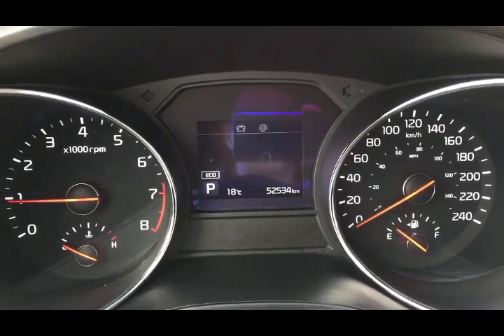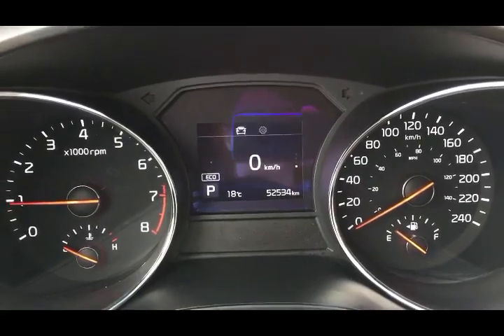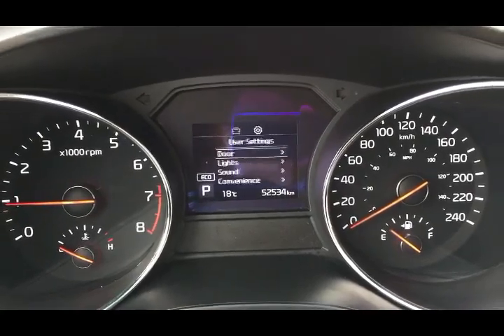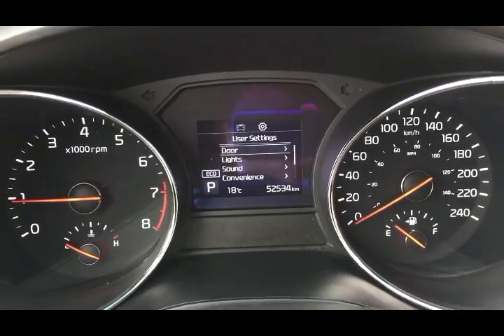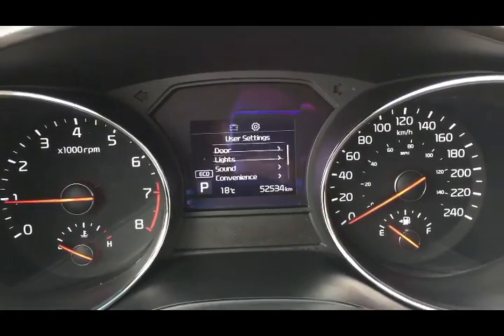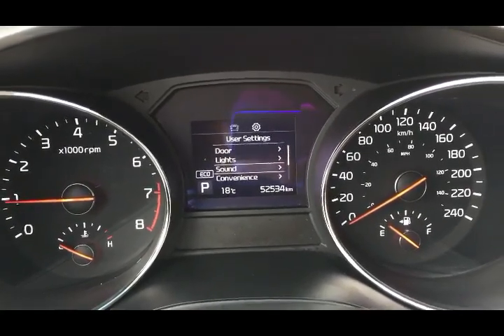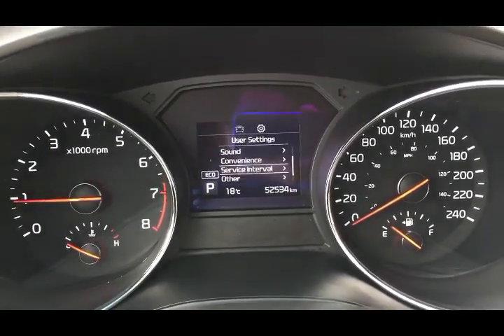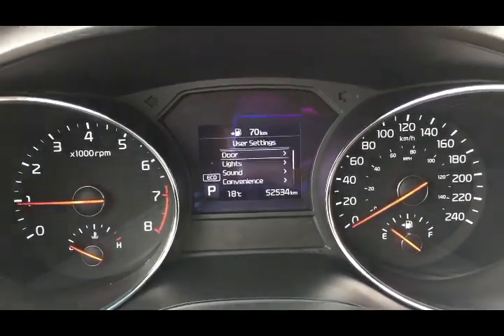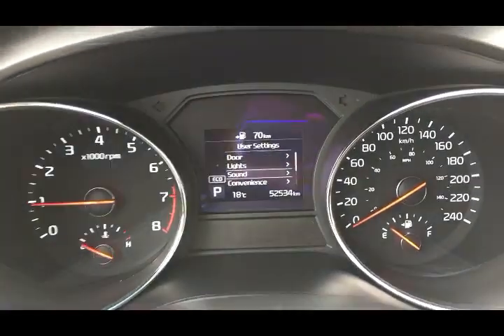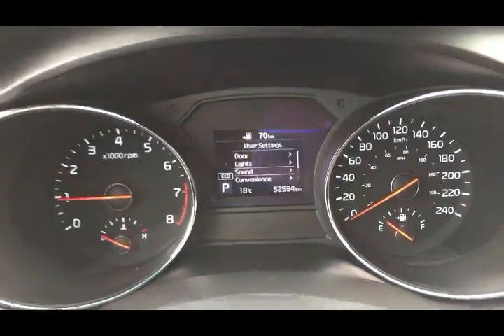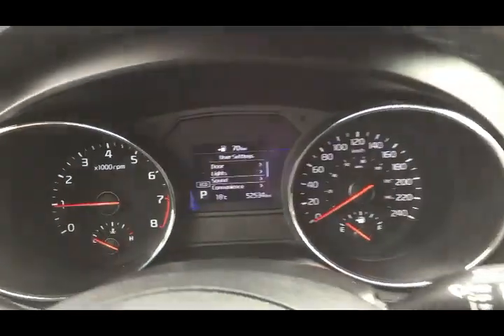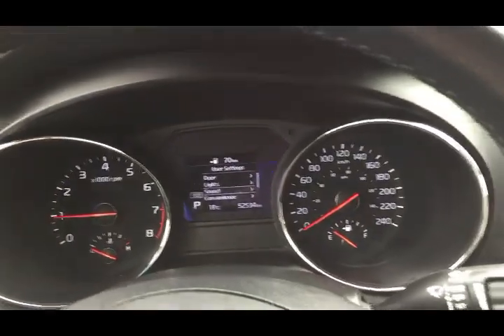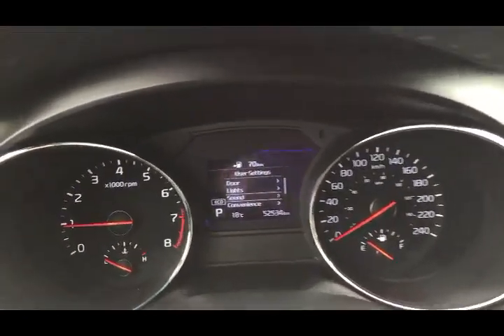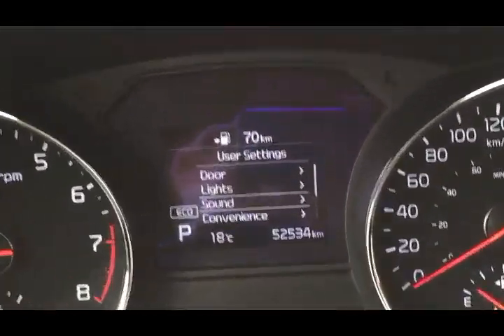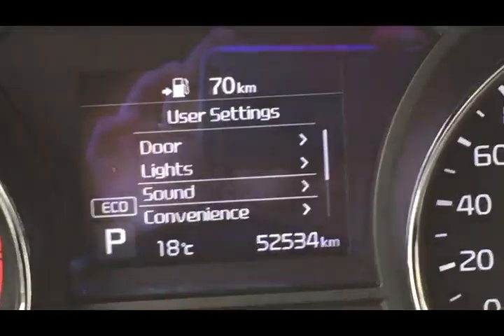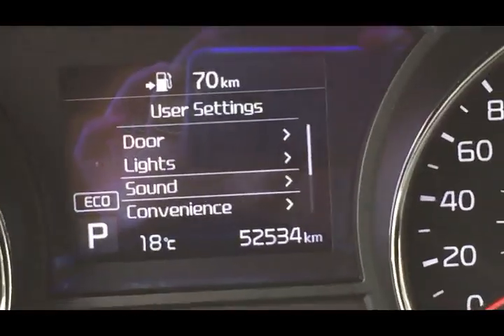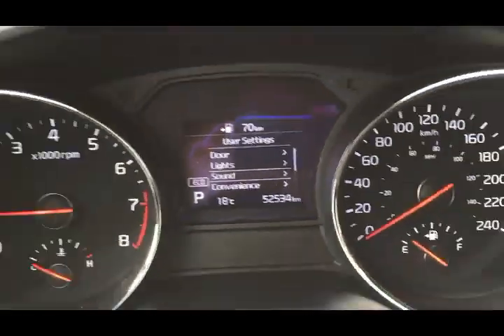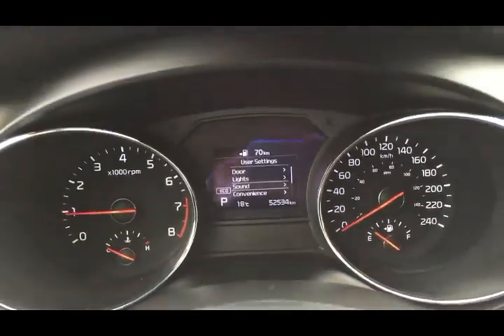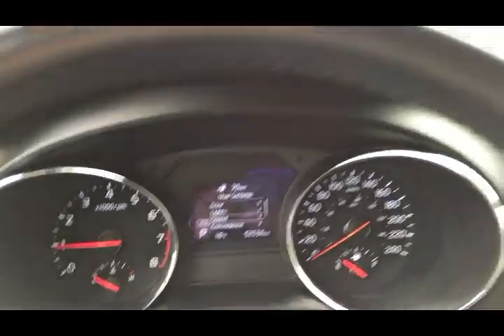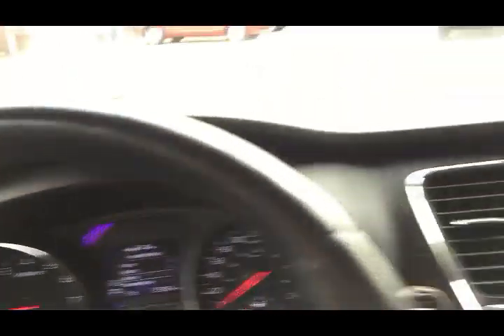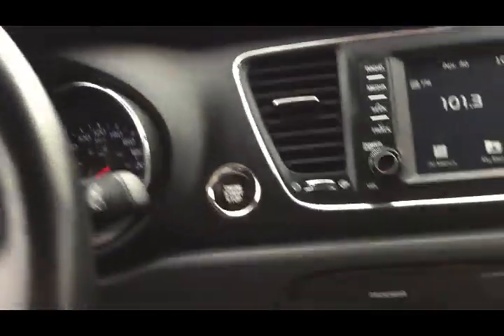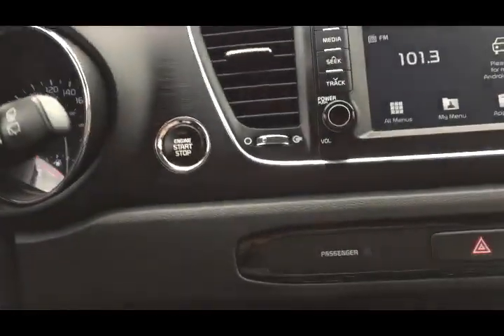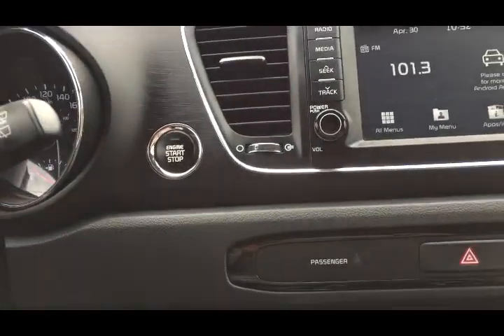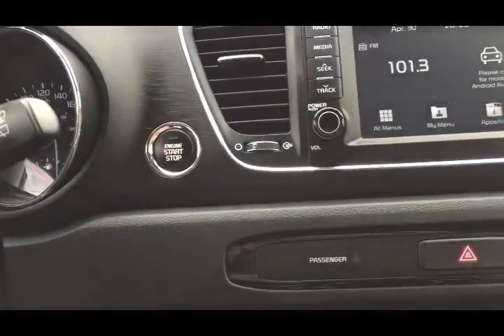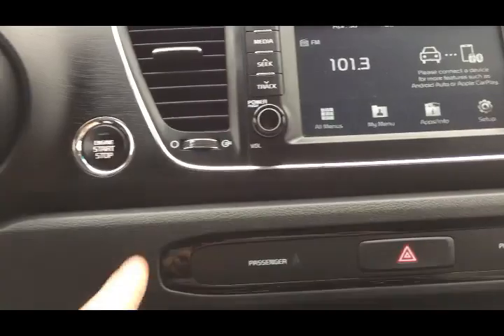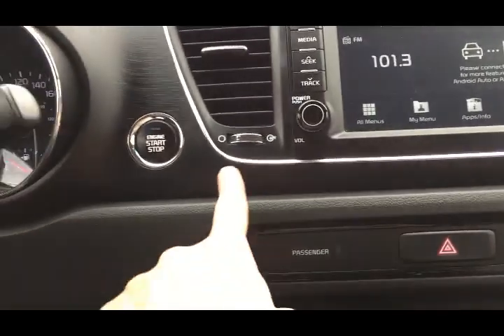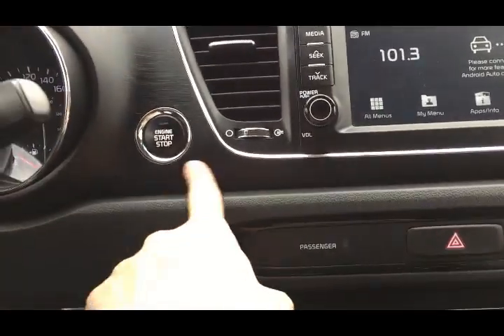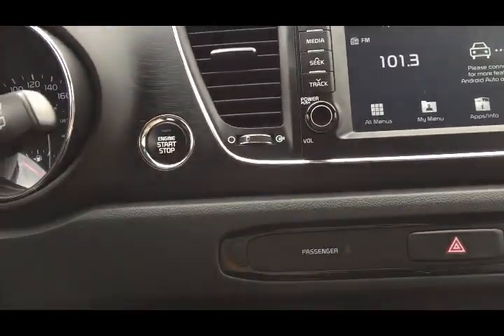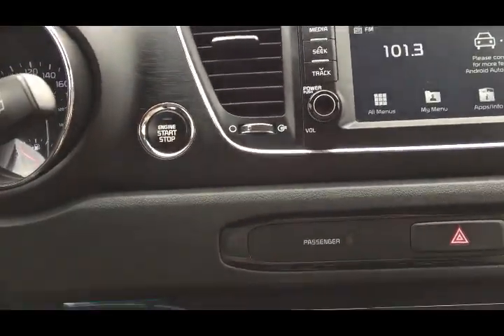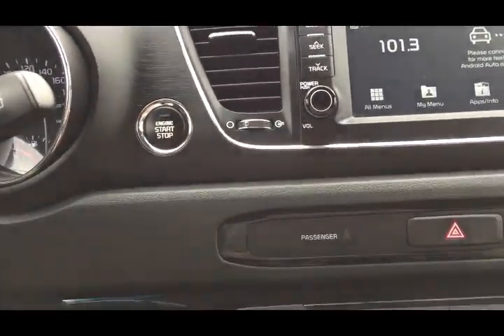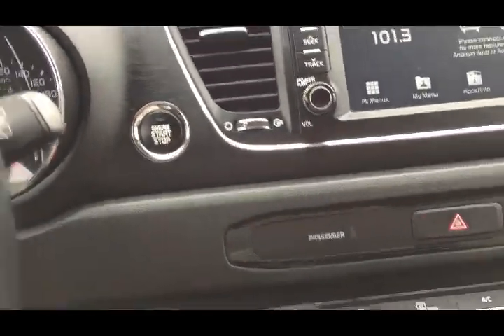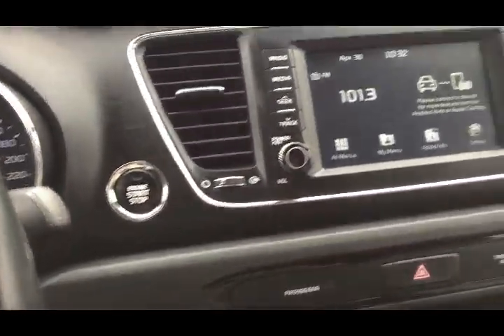In the dash you have a large menu of information you can scroll through. The mileage currently sits at 52,534 kilometers. Moving over to the right, you have a push-button start — it's very convenient to get in the vehicle with the proximity key system.